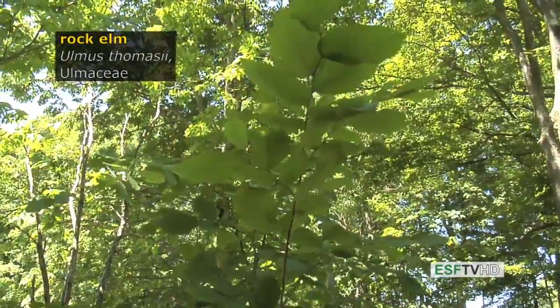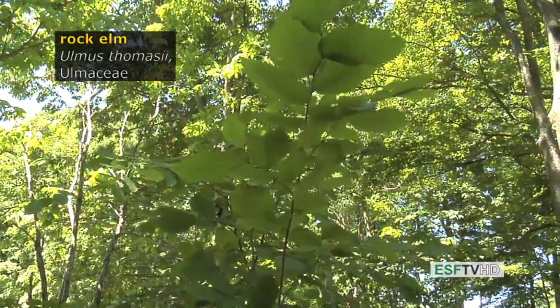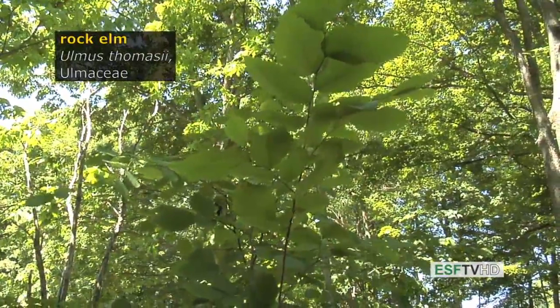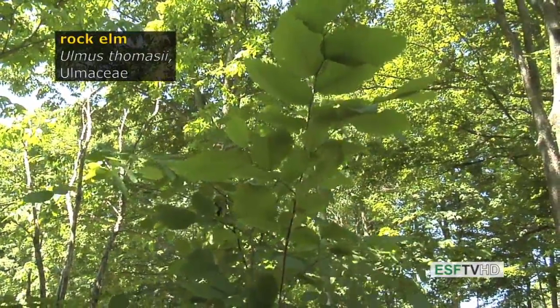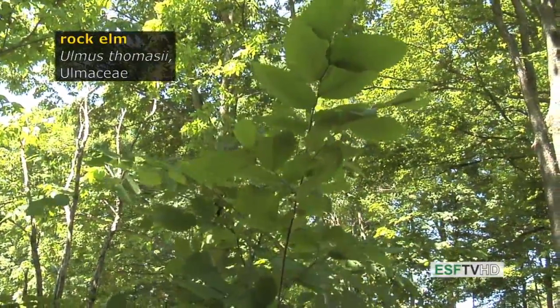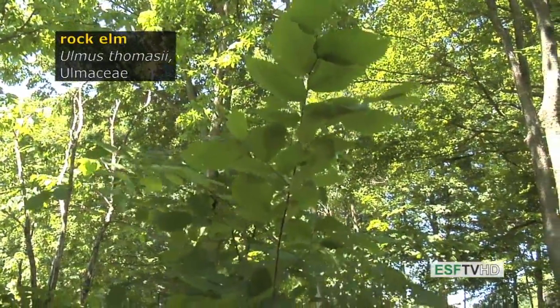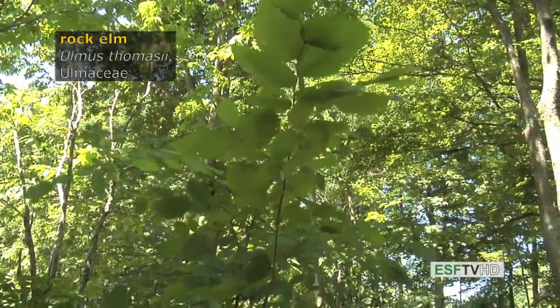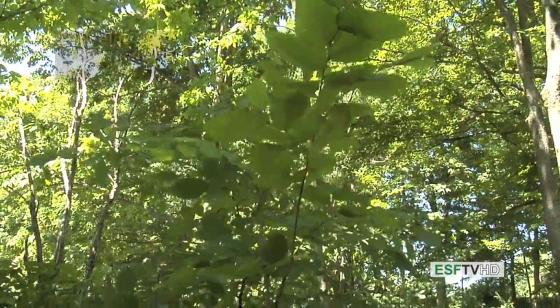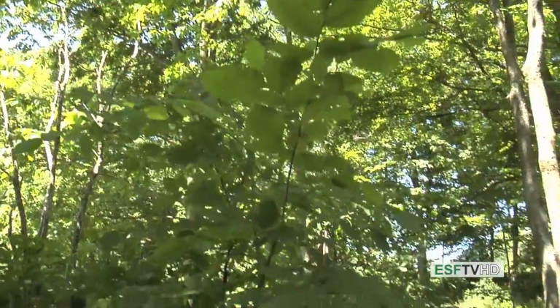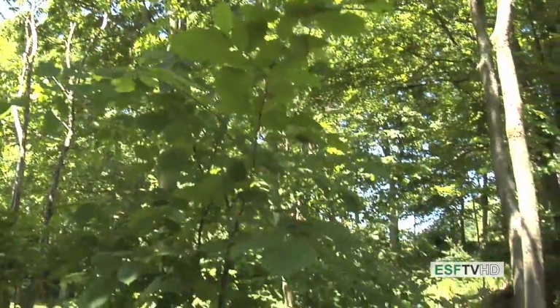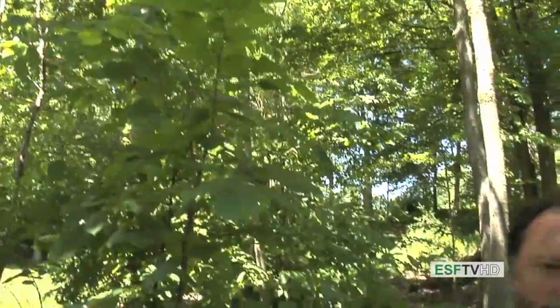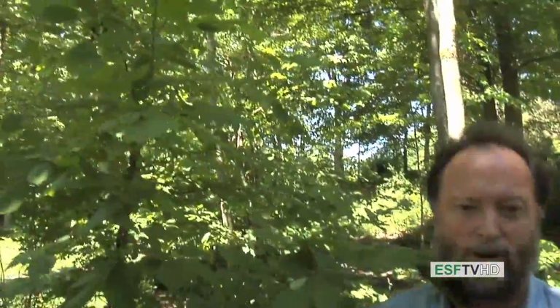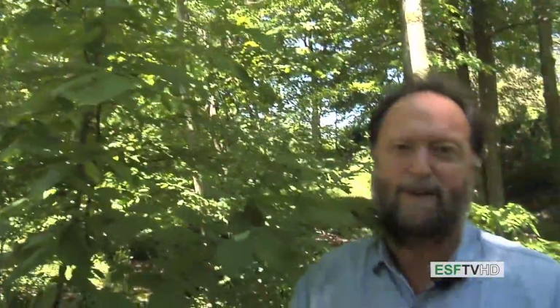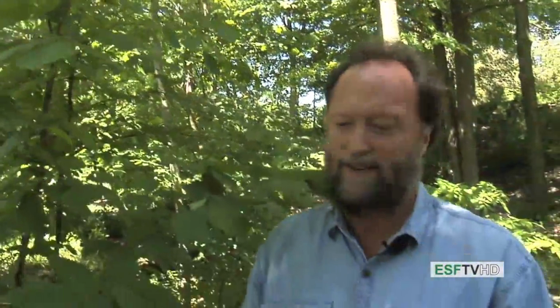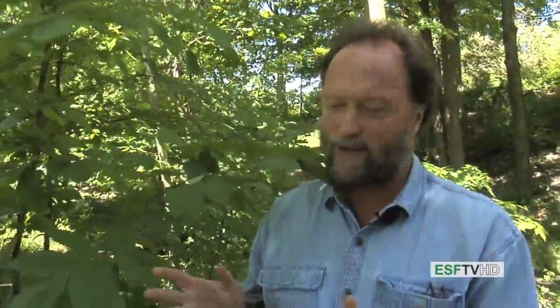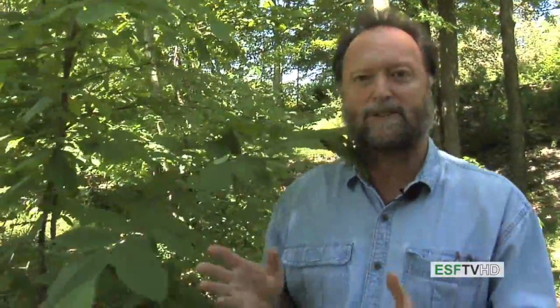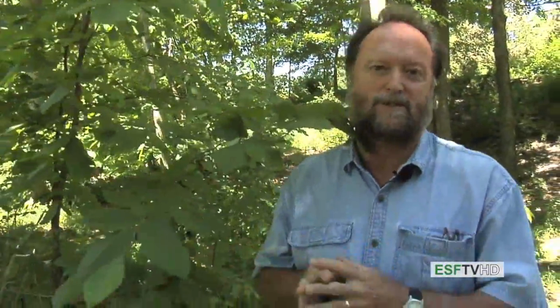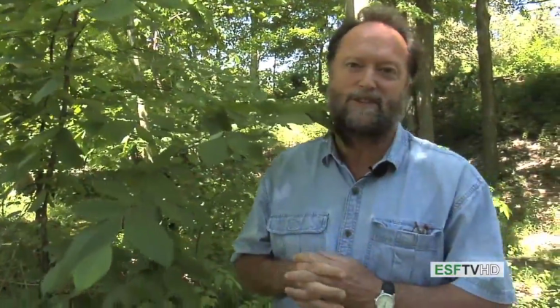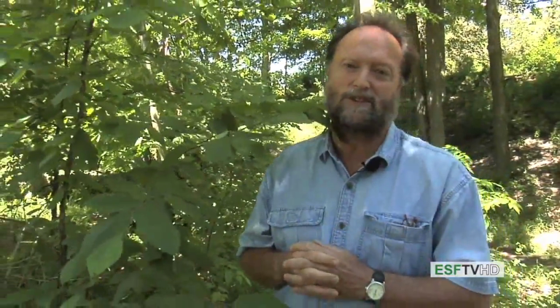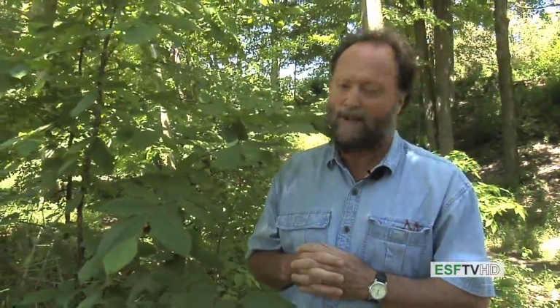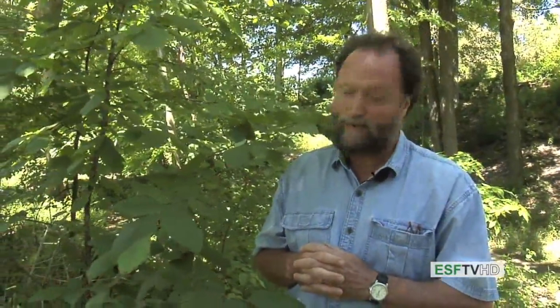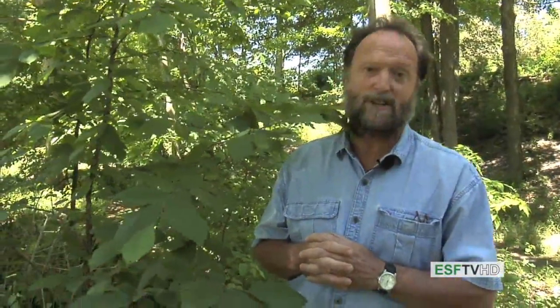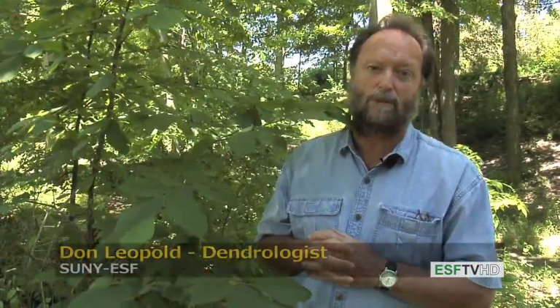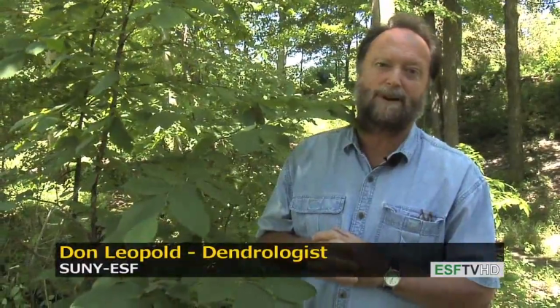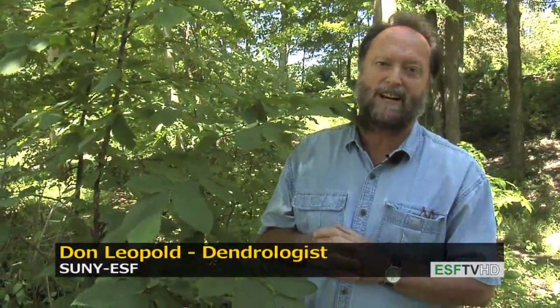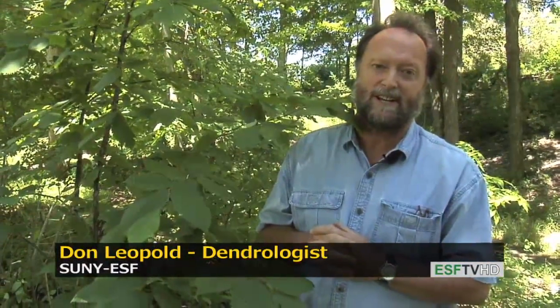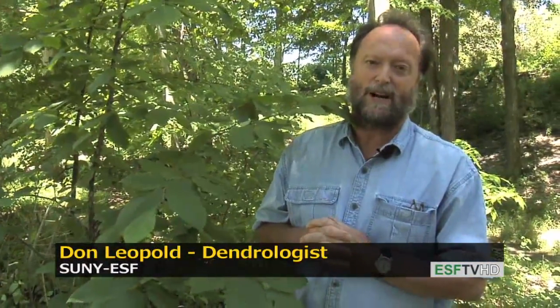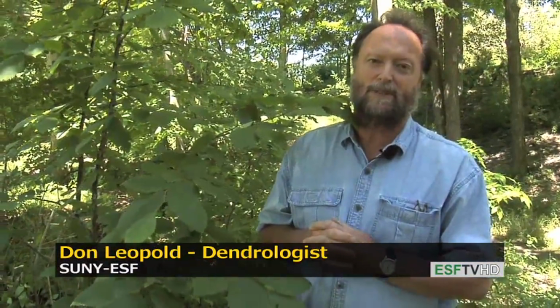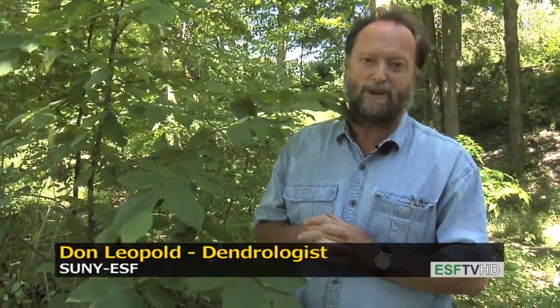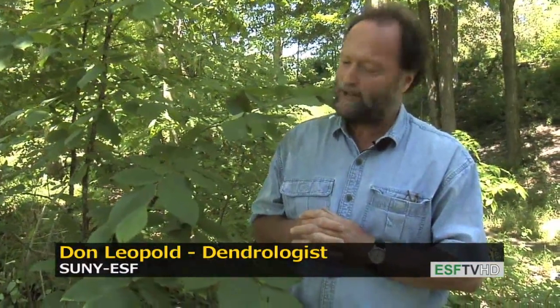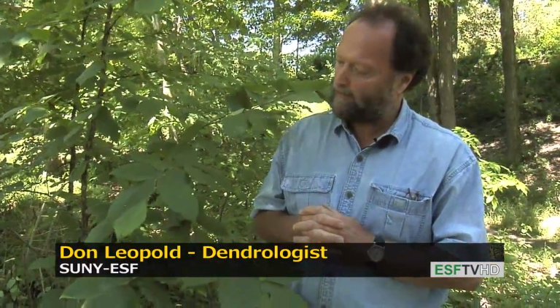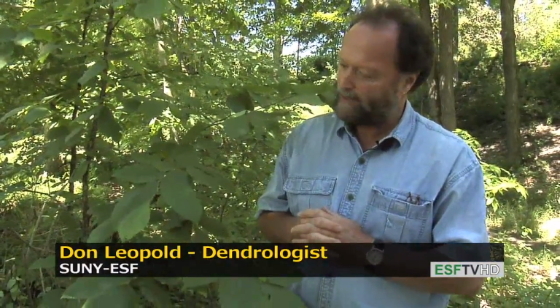There are three elms that are native to New York State. In a previous segment we covered American Elm, Ulmus americana. This is one of the rarest trees in New York State and the rarest elm, Ulmus thomasii, the rock elm, in the Ulmaceae or elm family.